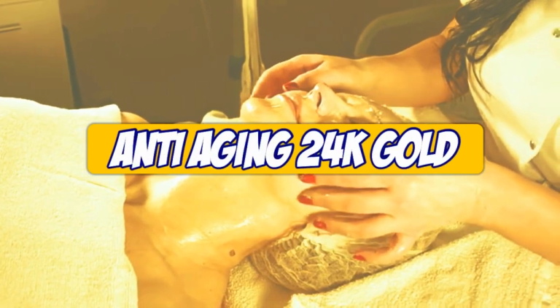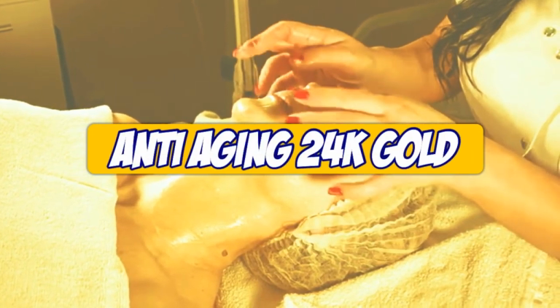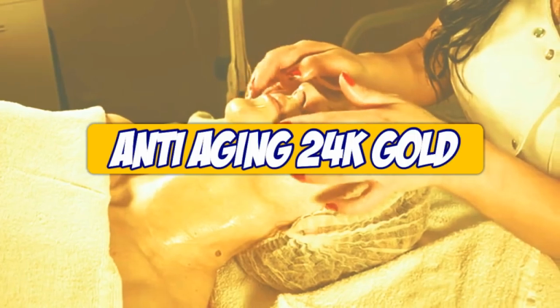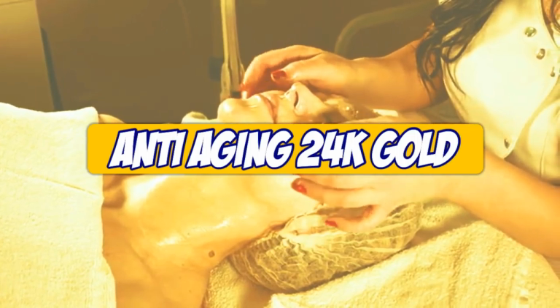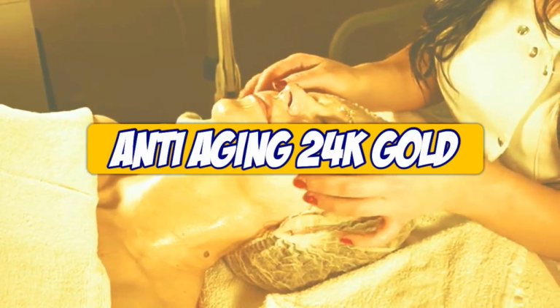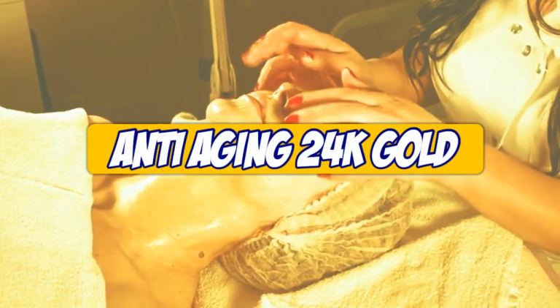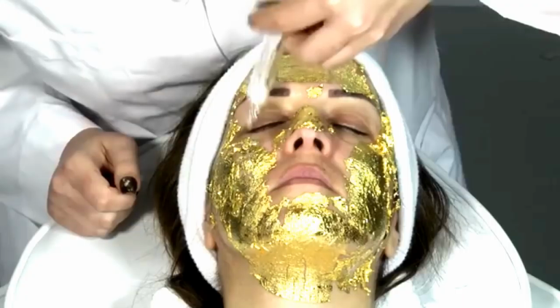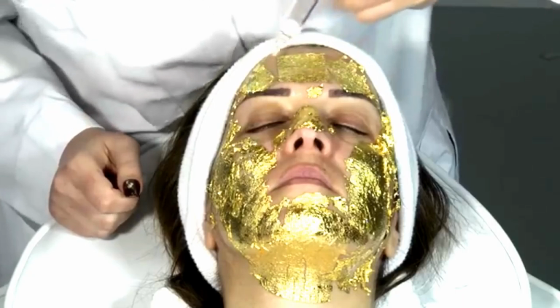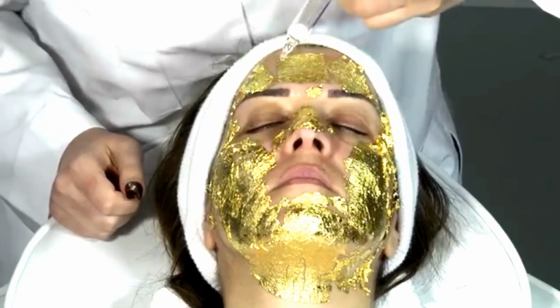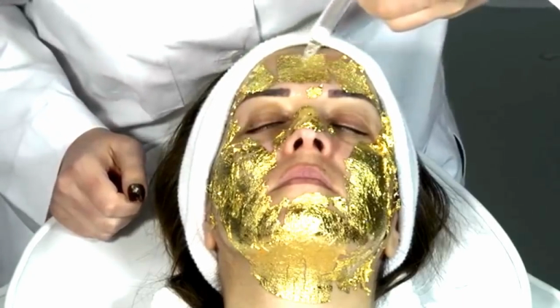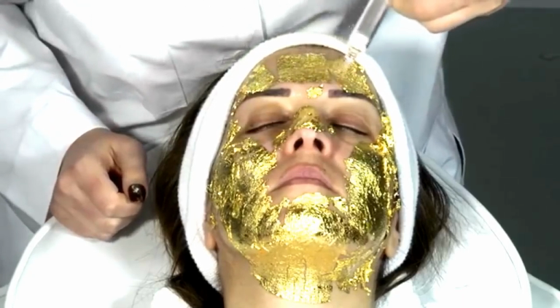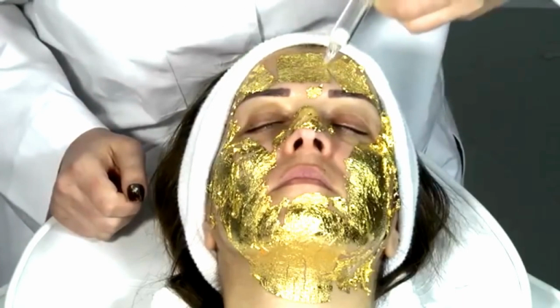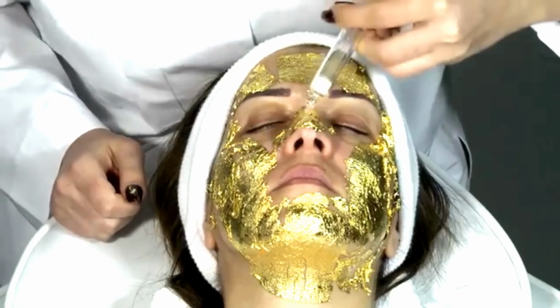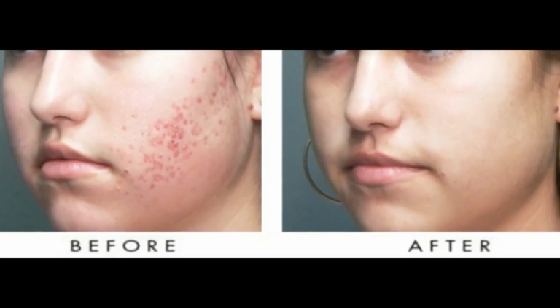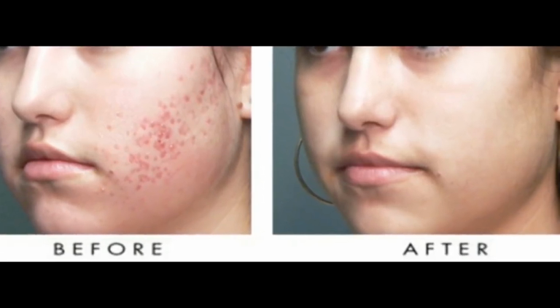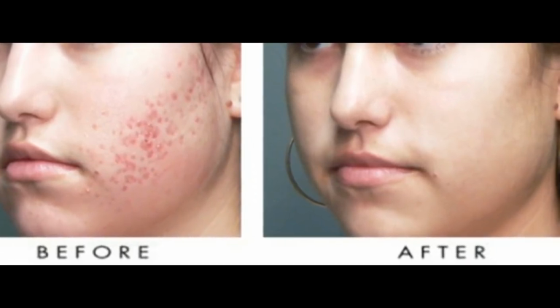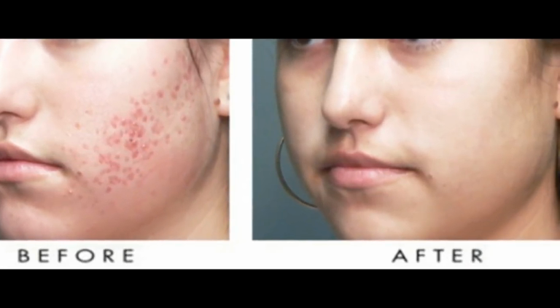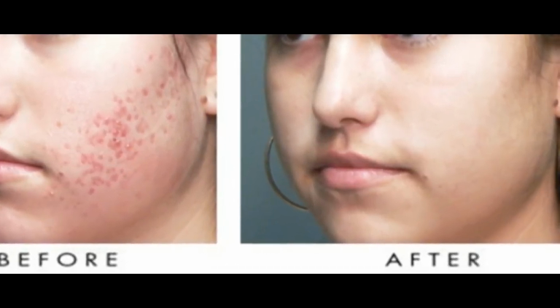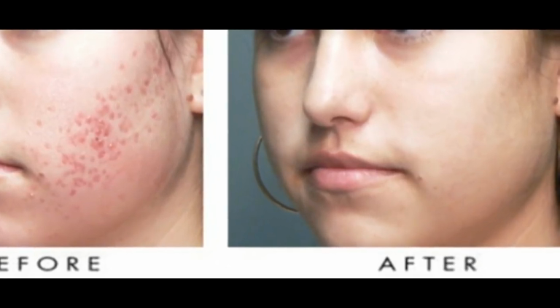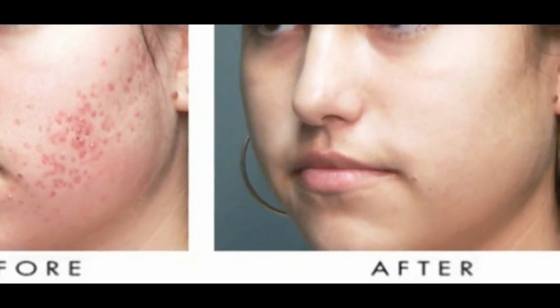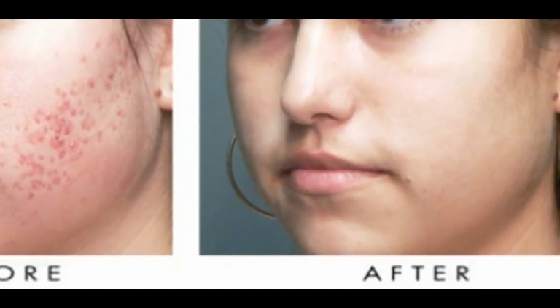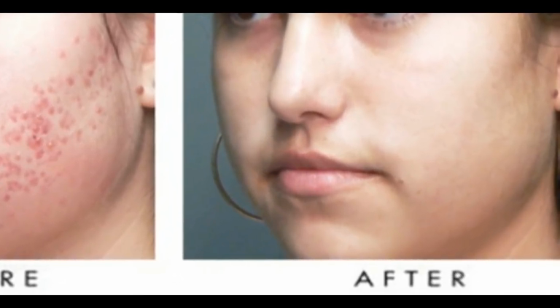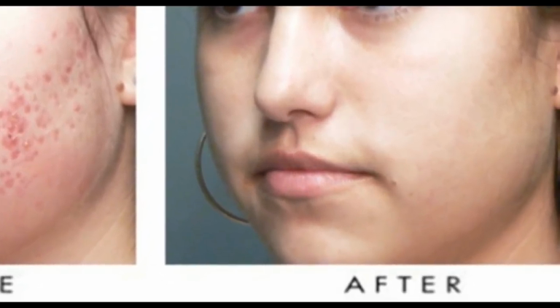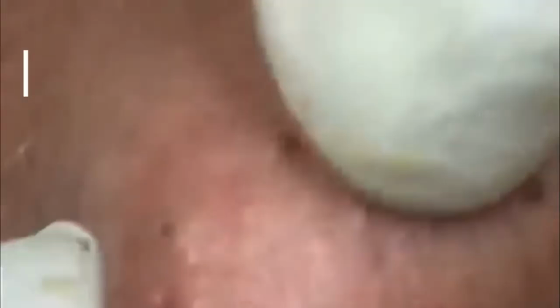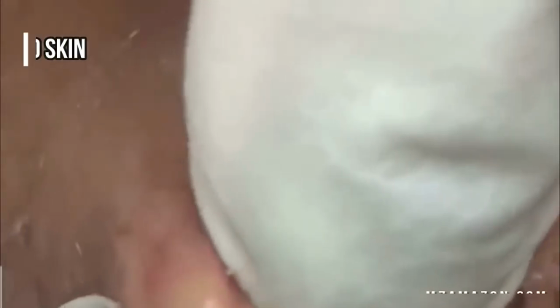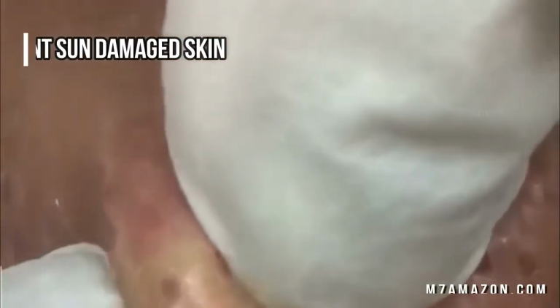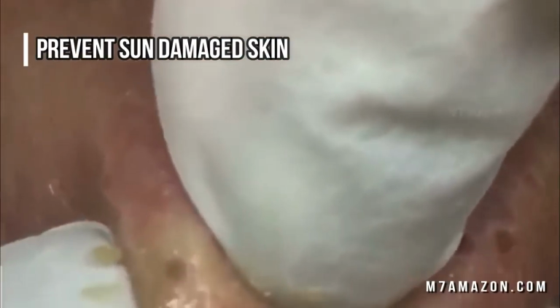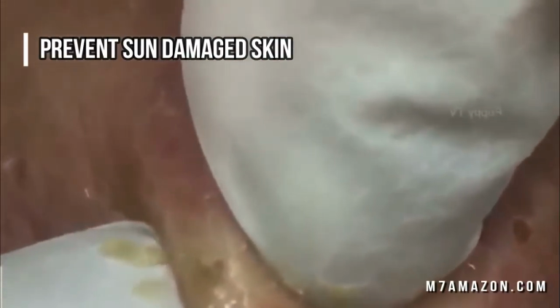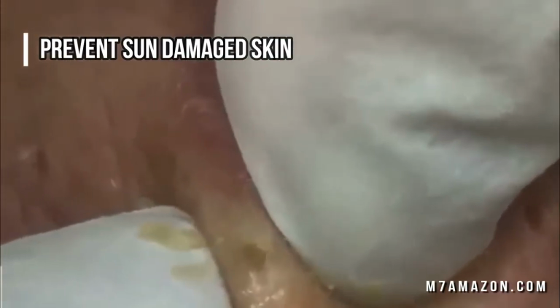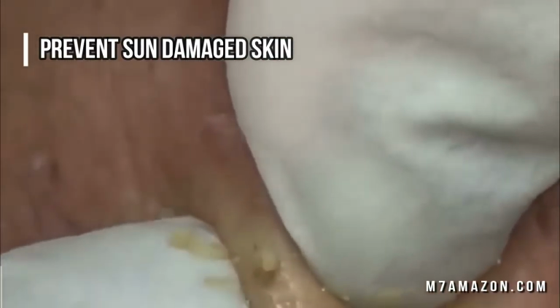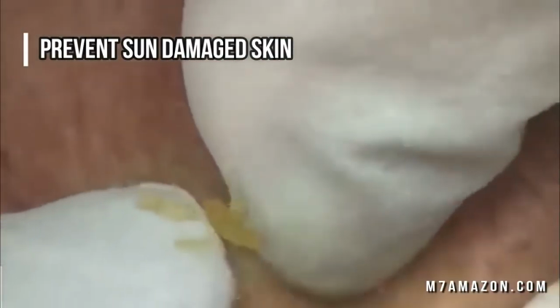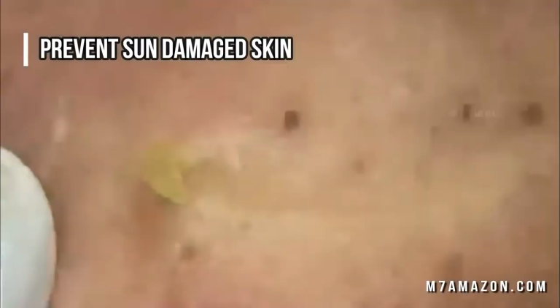Gold is highly regarded for its antioxidant and anti-inflammatory properties. Gold can calm acne inflammation, reduce skin redness, and protect against free radicals that lead to wrinkles and sun damage.